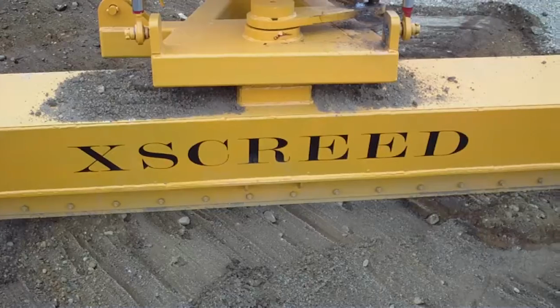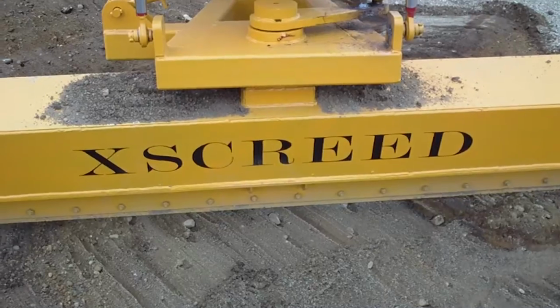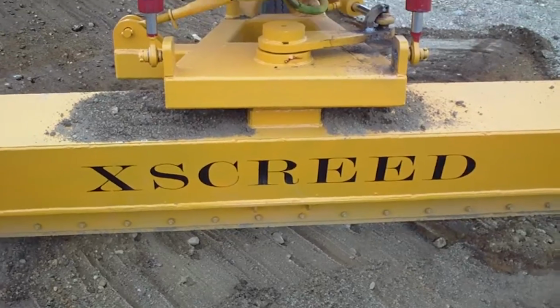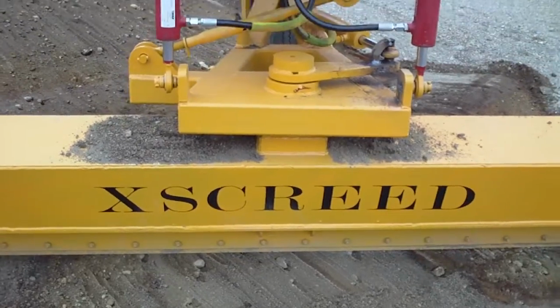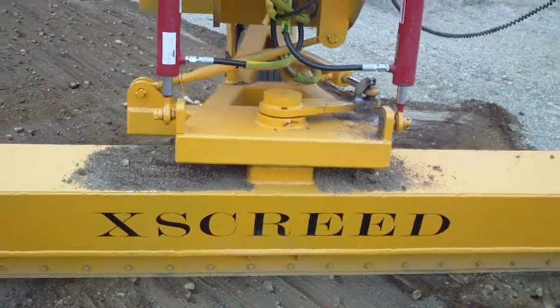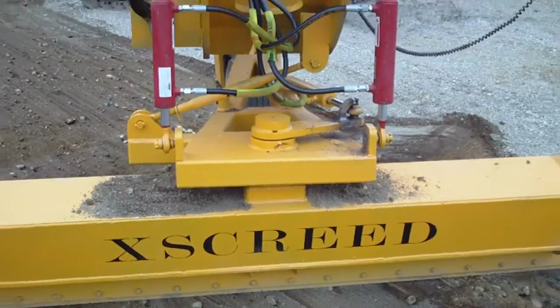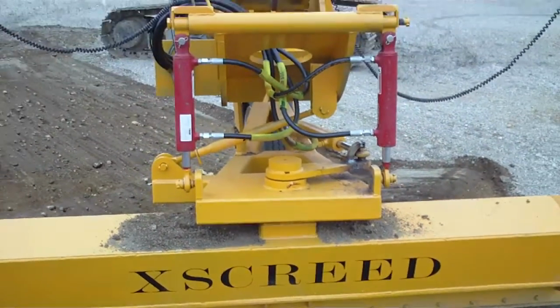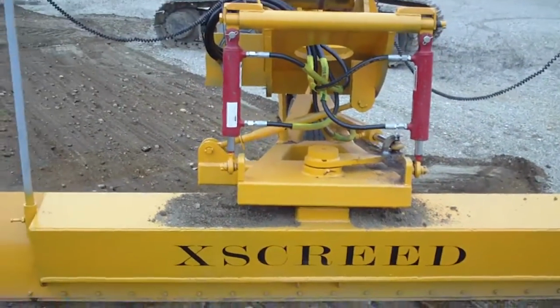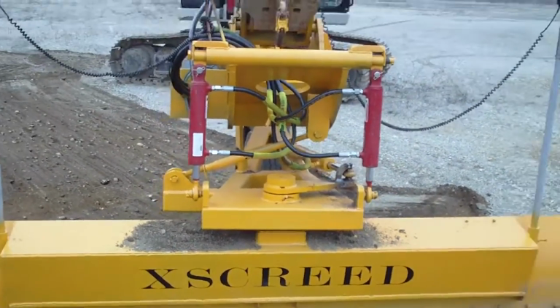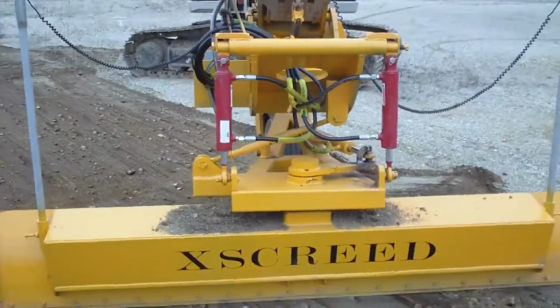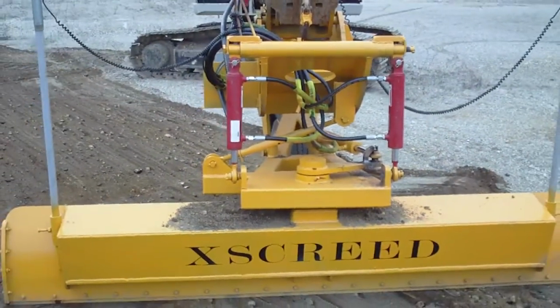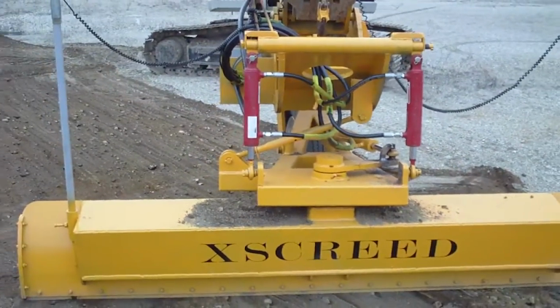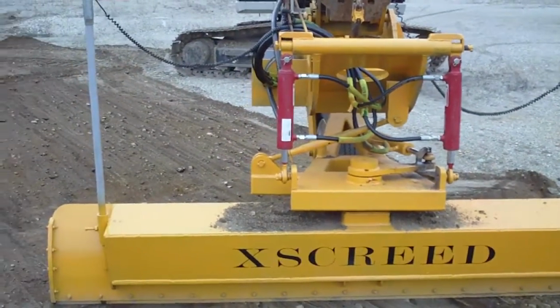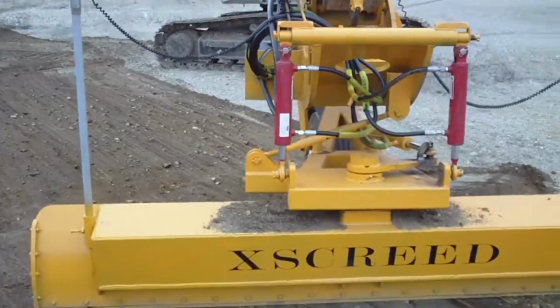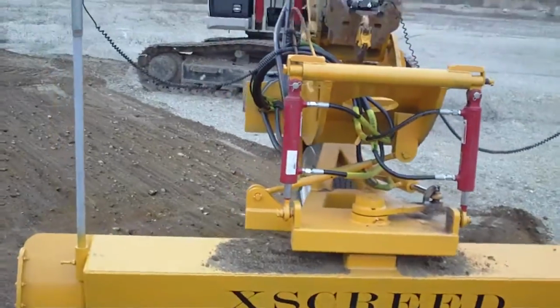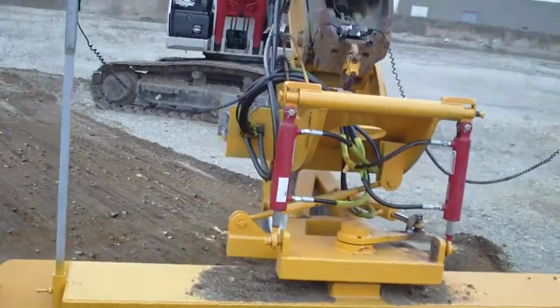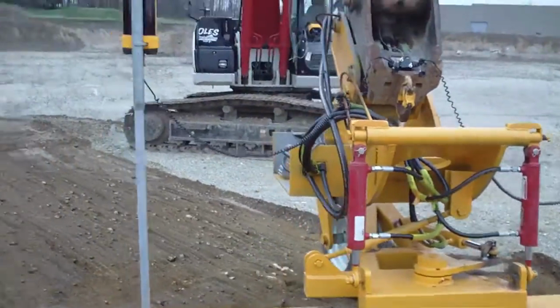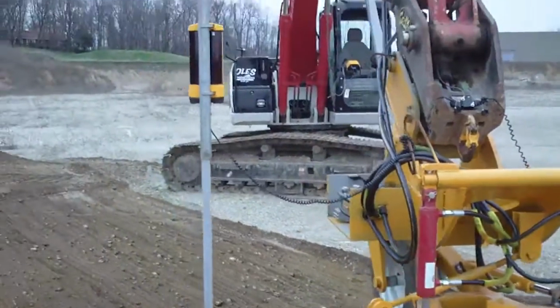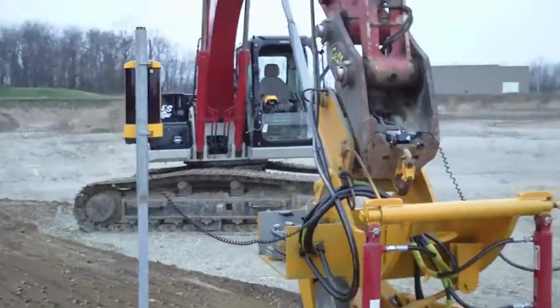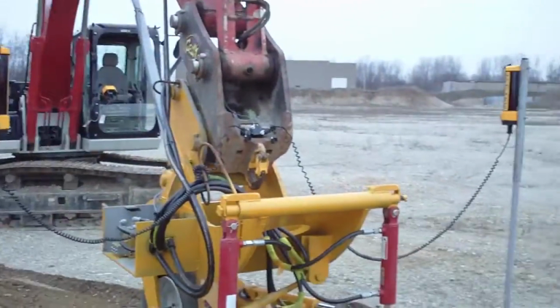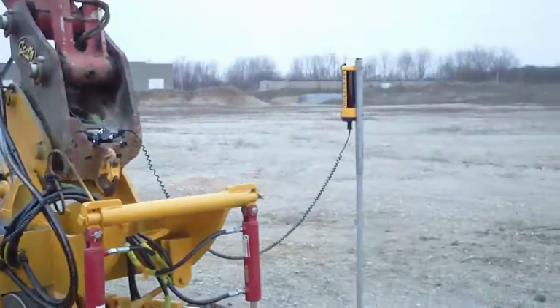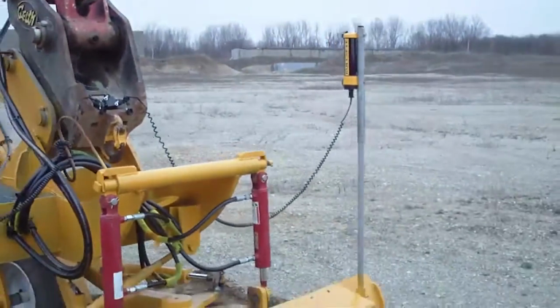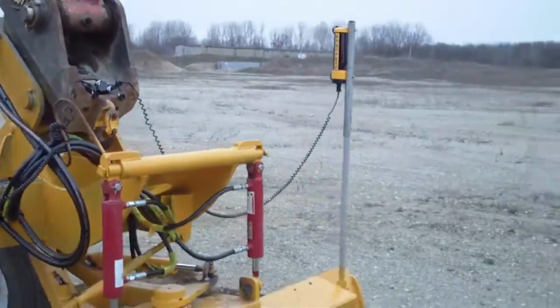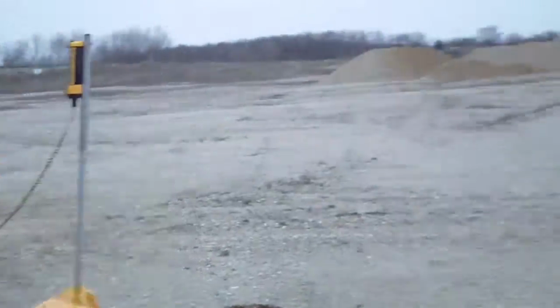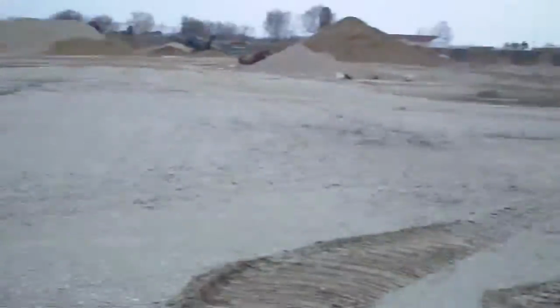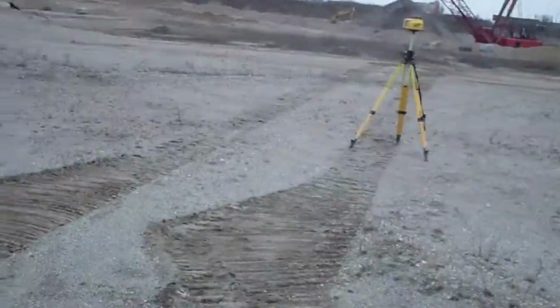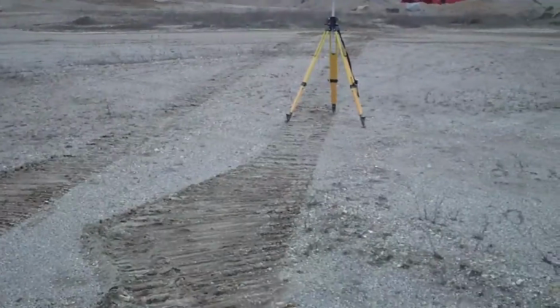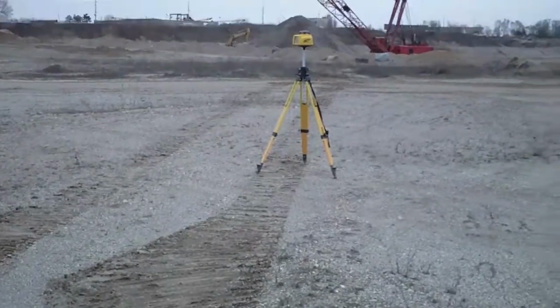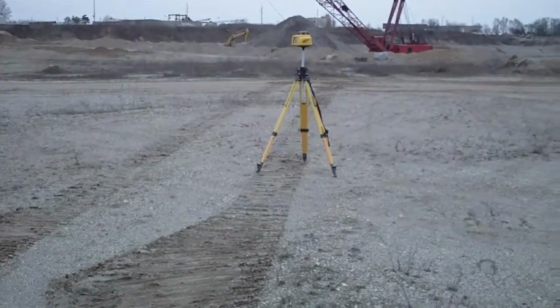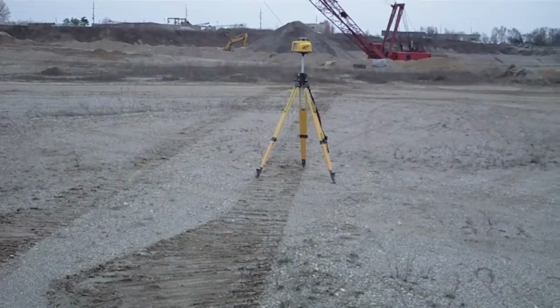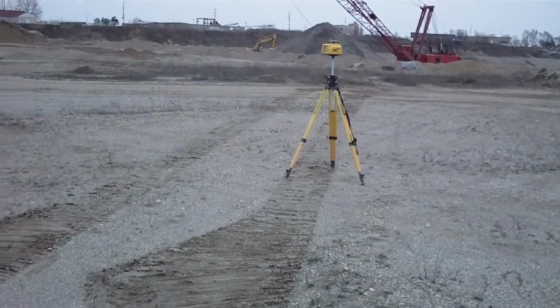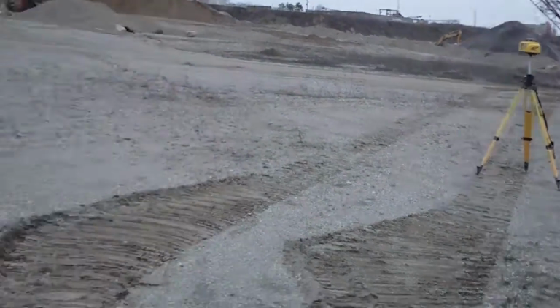Today we're presenting the X-Grade, which is basically a road grader in a sense. It has two laser towers on it, a laser setup over here, and an angle laser.